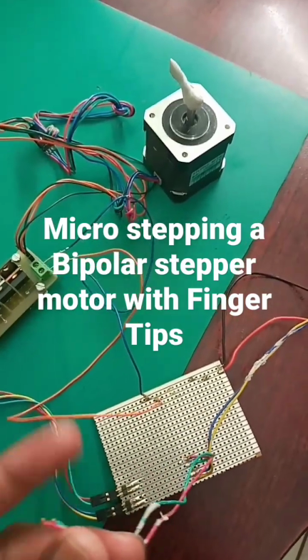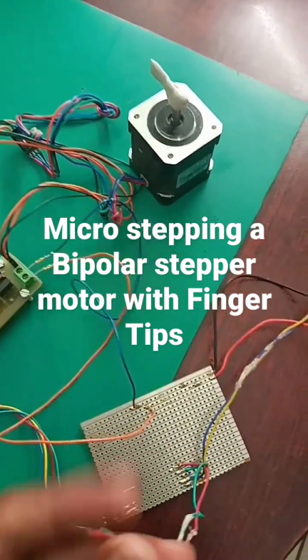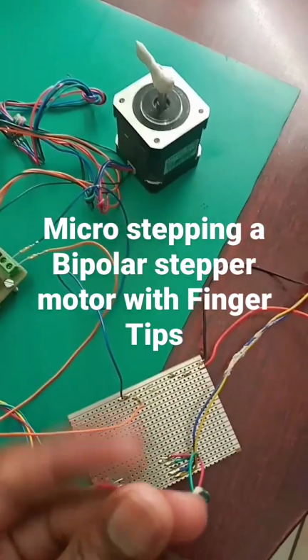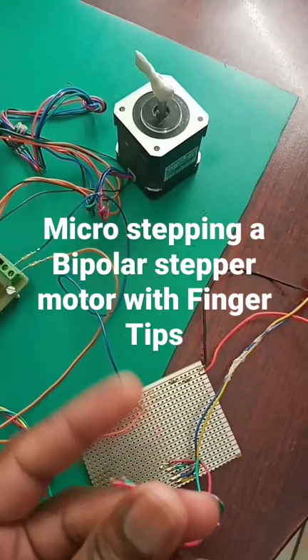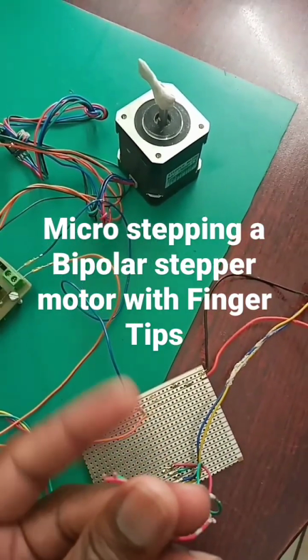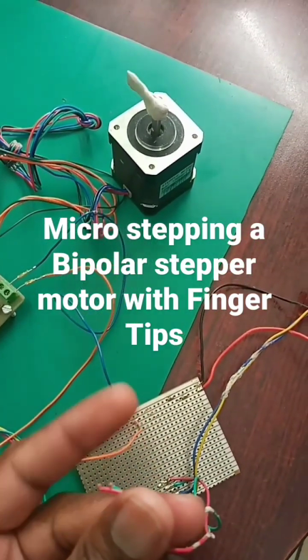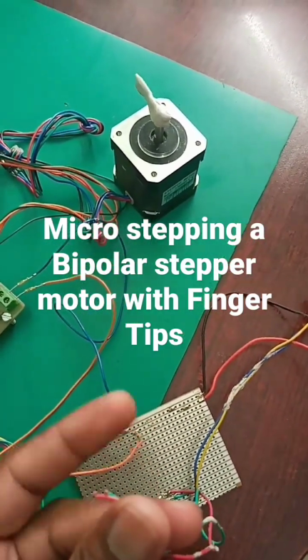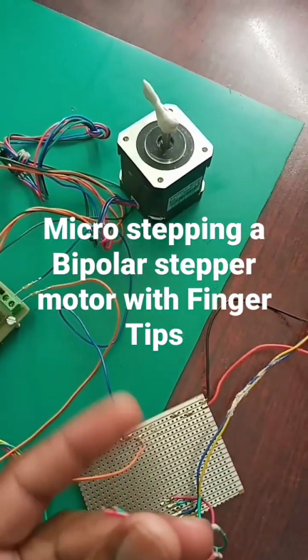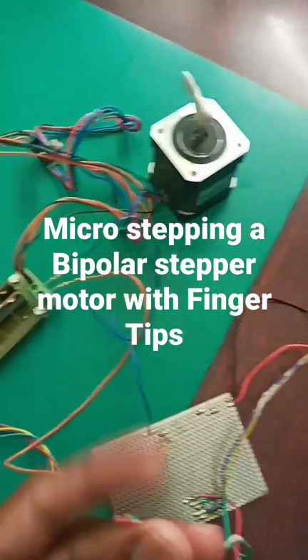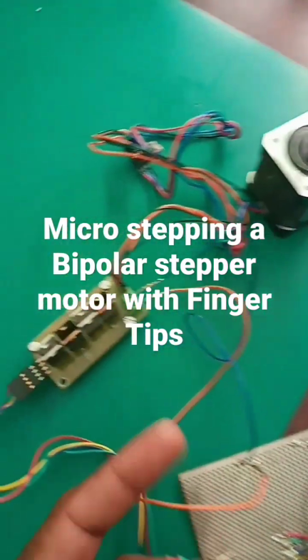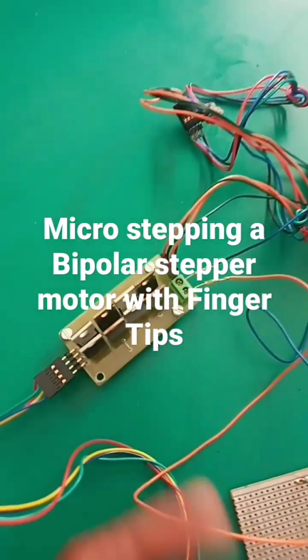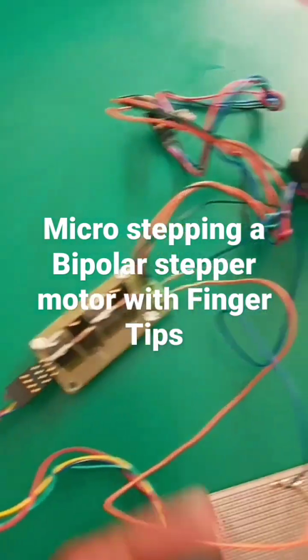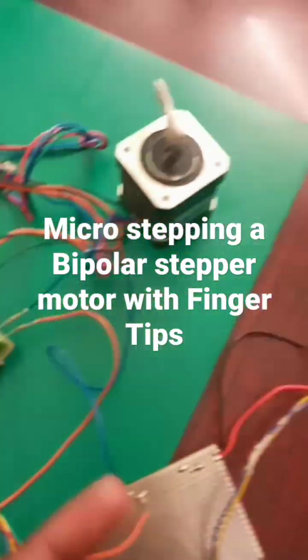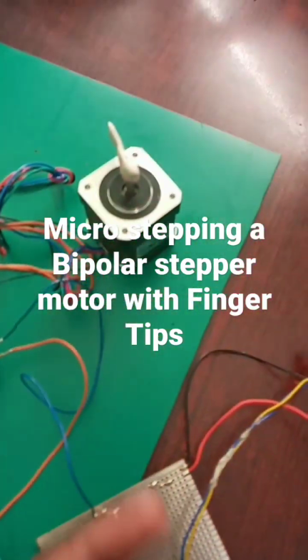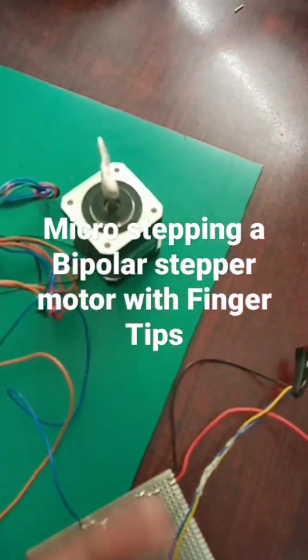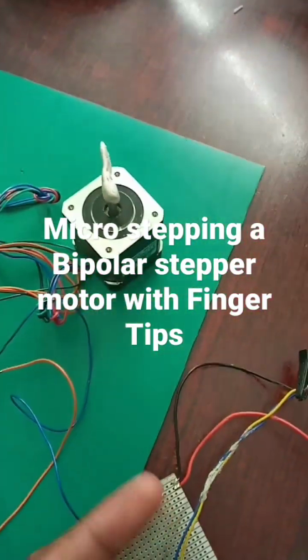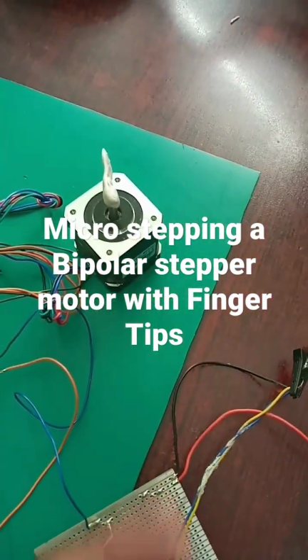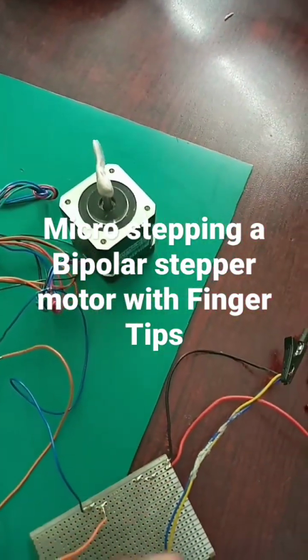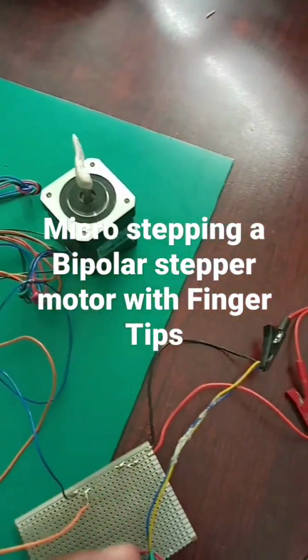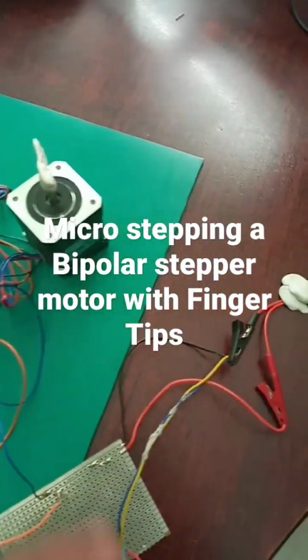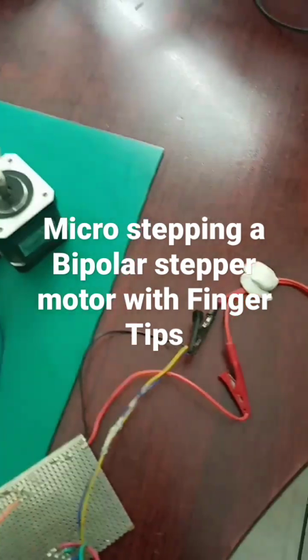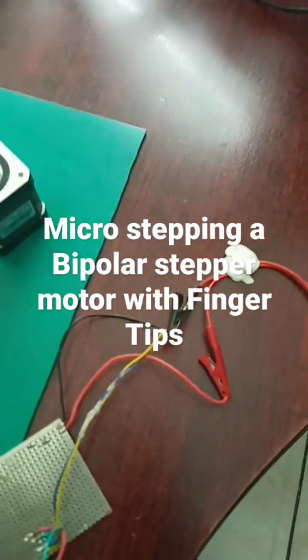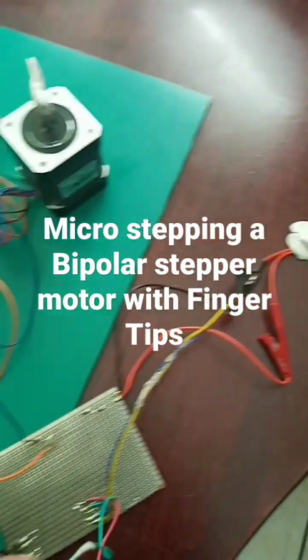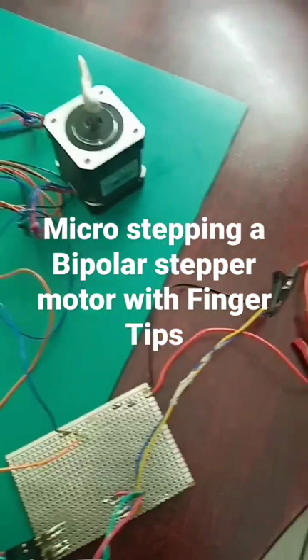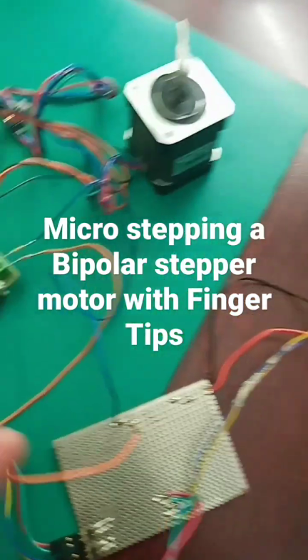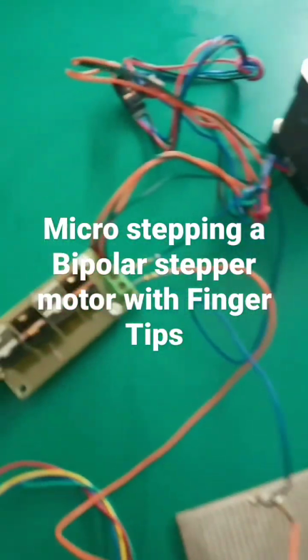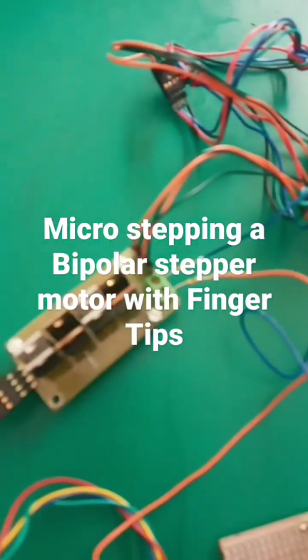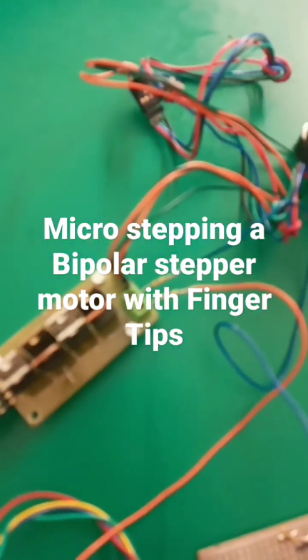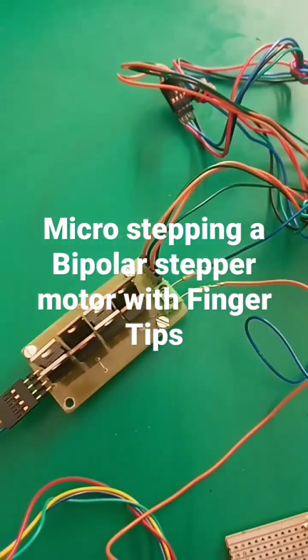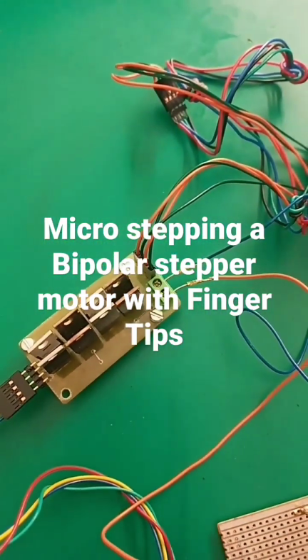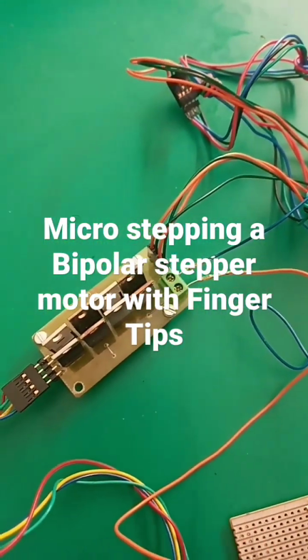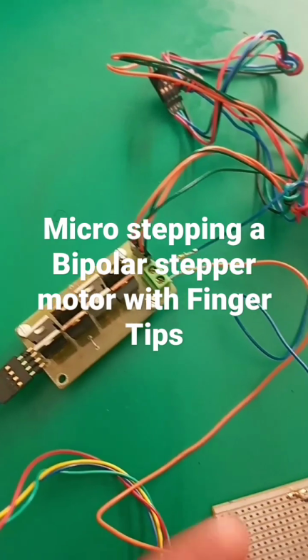By typing my fingers into the input of my dual H-bridge, I can microstep my stepper motor as you can see. This is being done because of this dual MOSFET H-bridge.